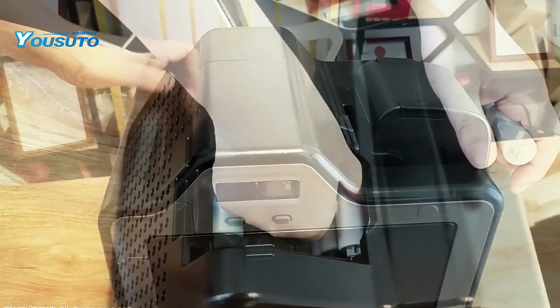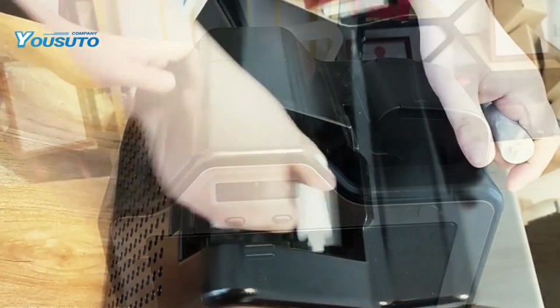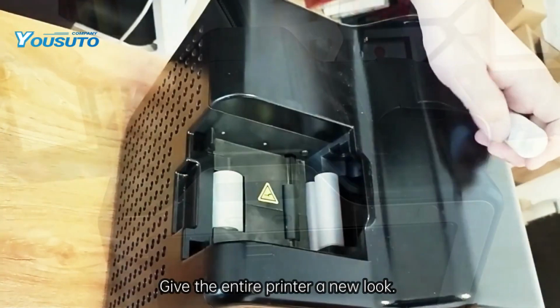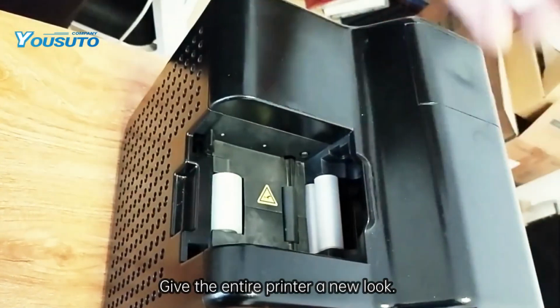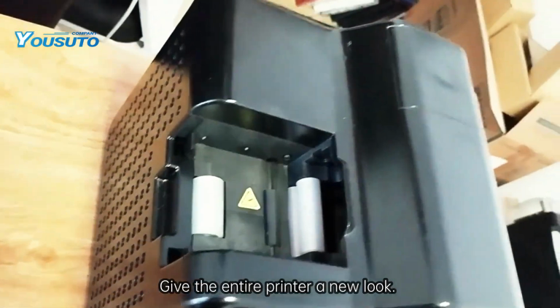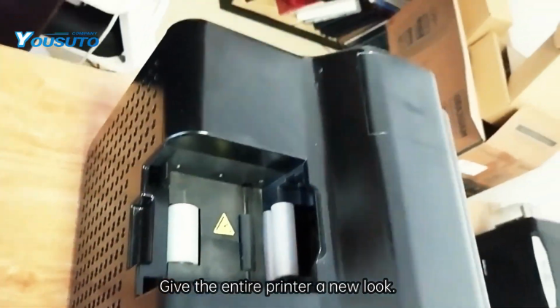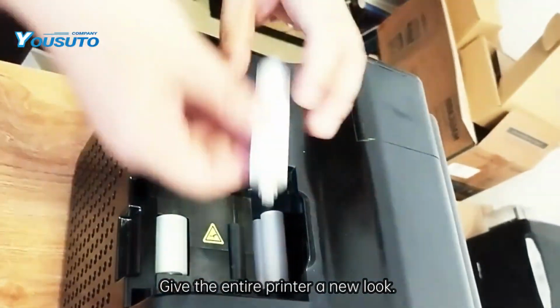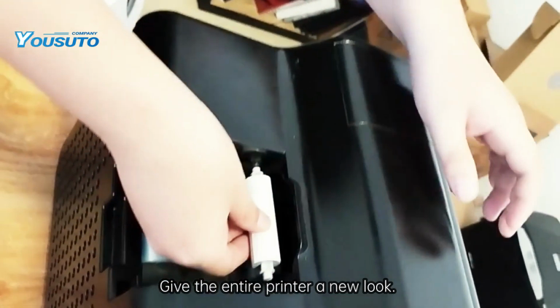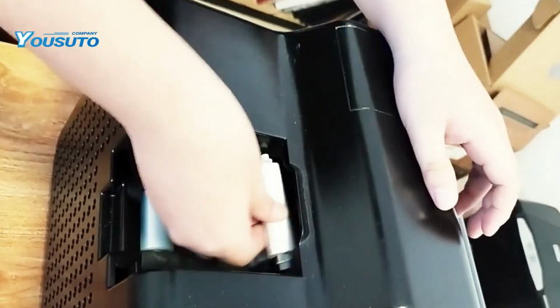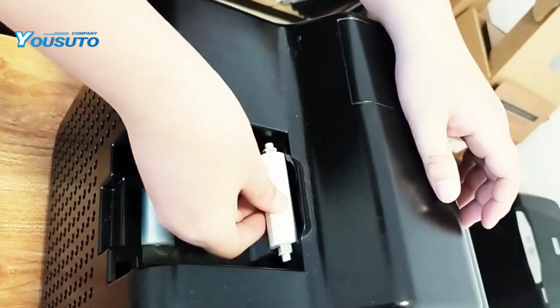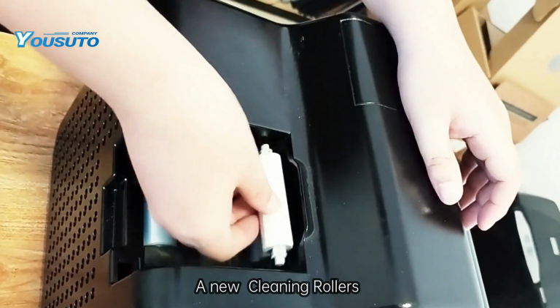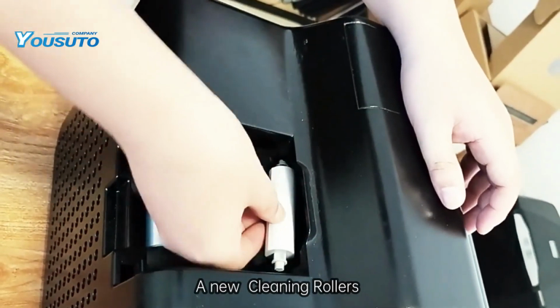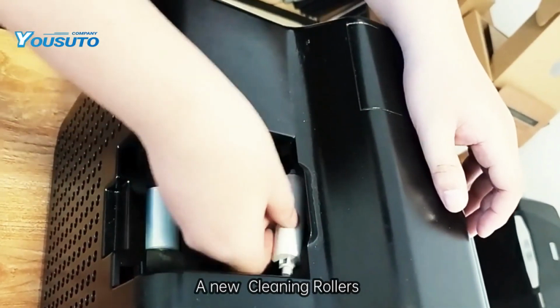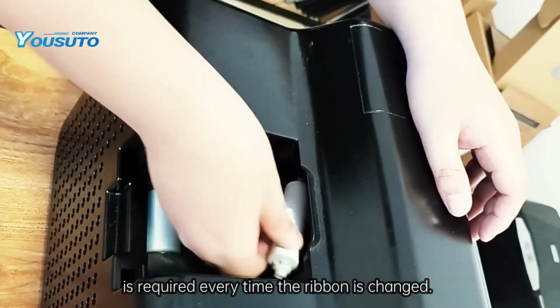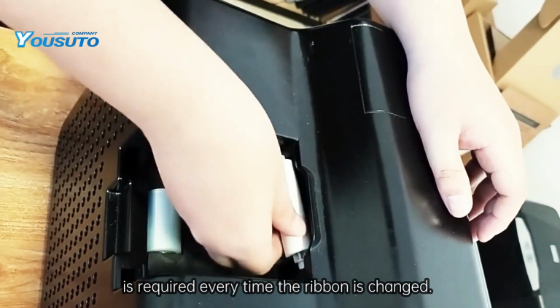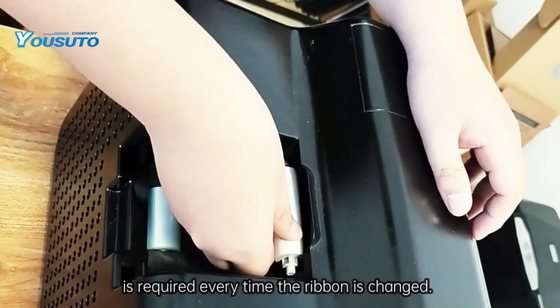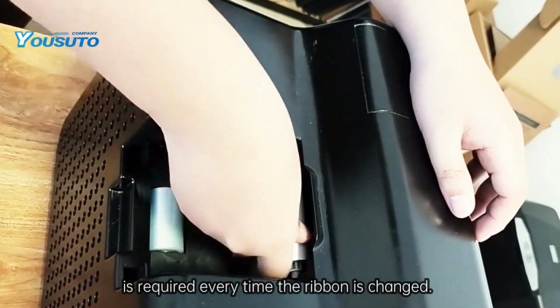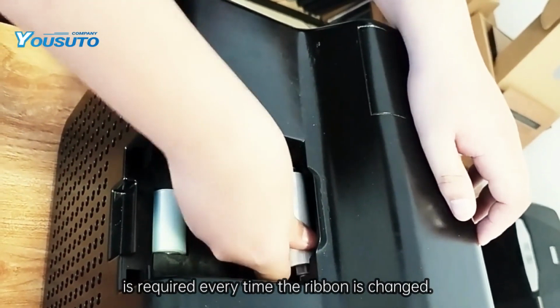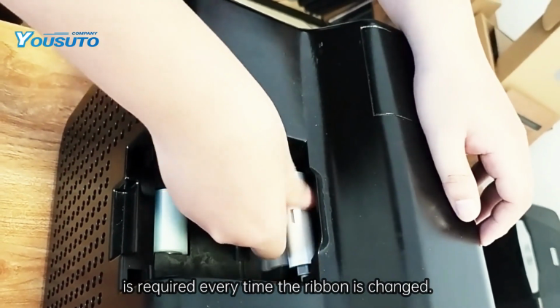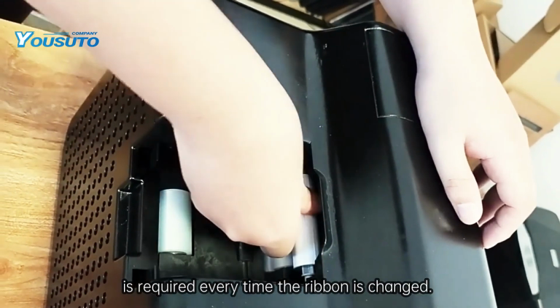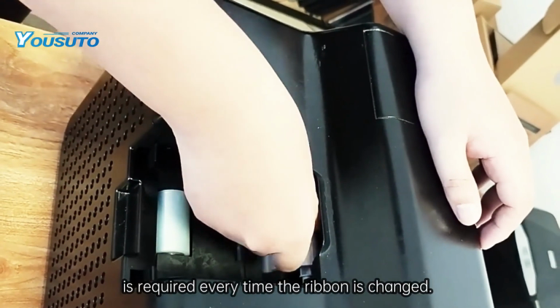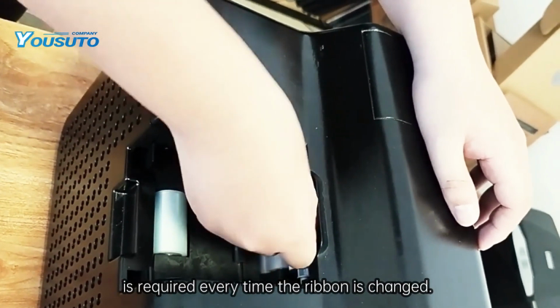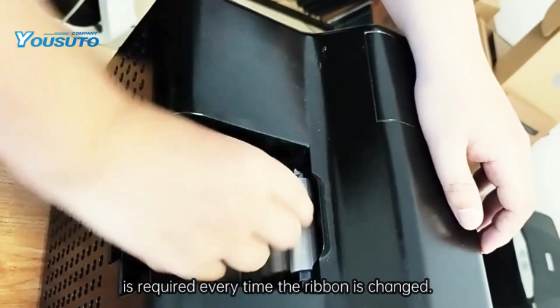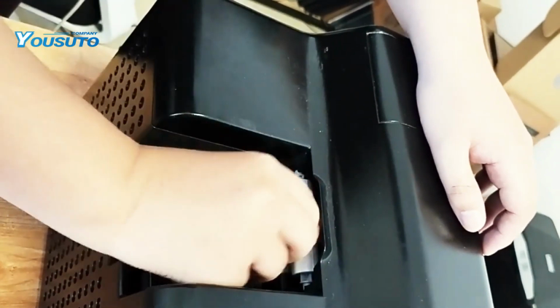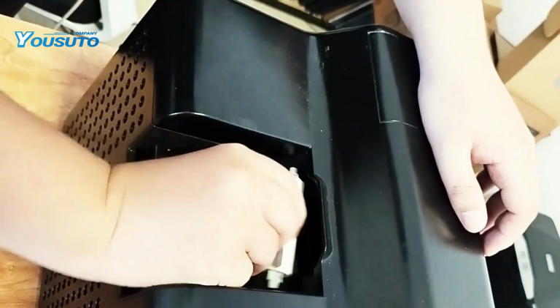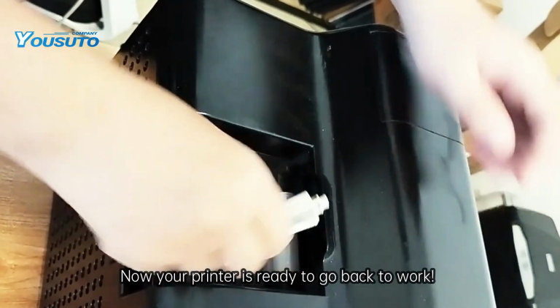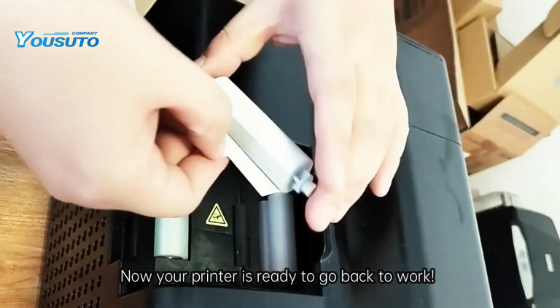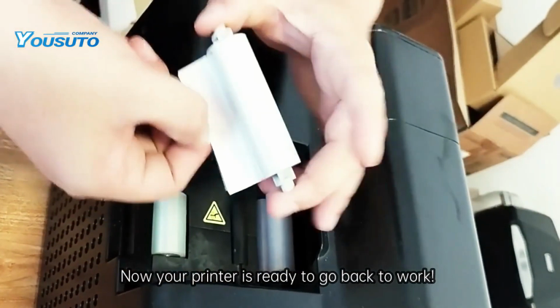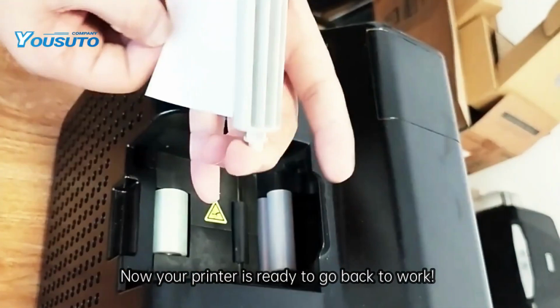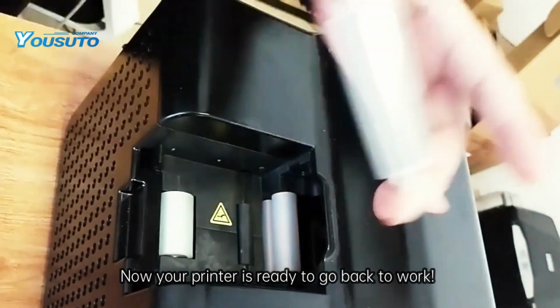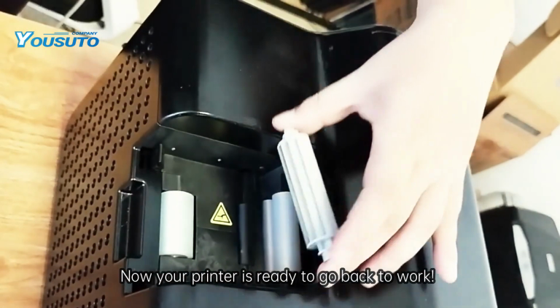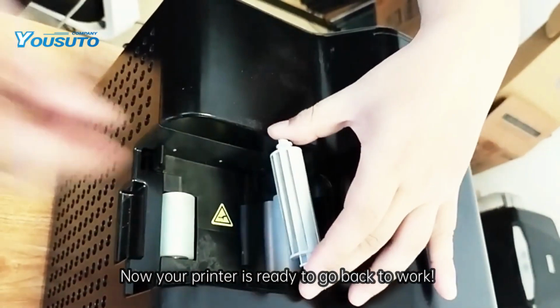Give the entire printer a new look. A new cleaning roller is required every time the ribbon is changed. Now your printer is ready to go back to work.